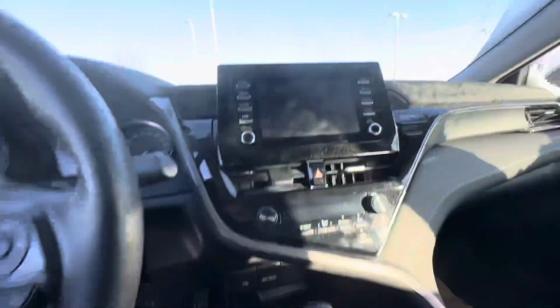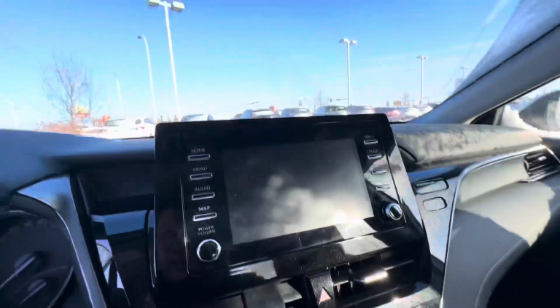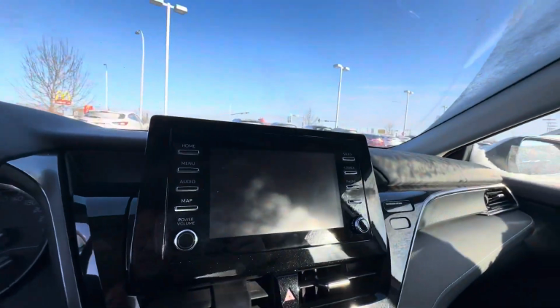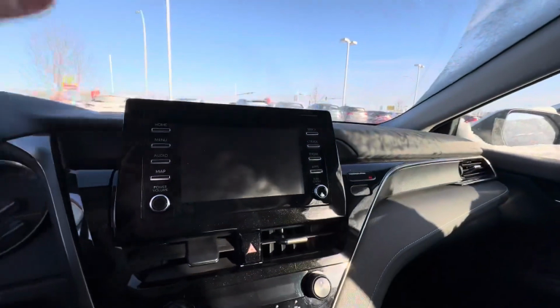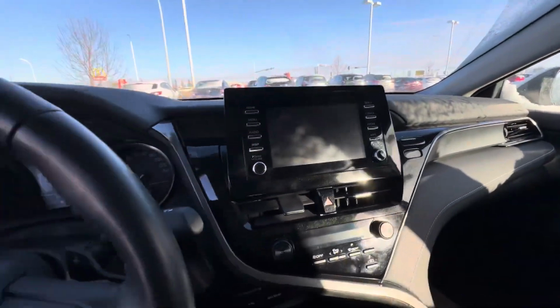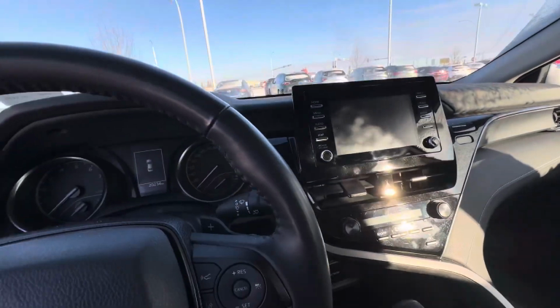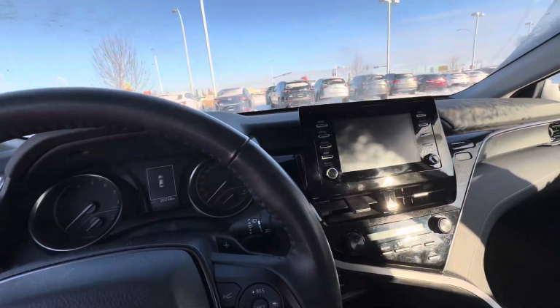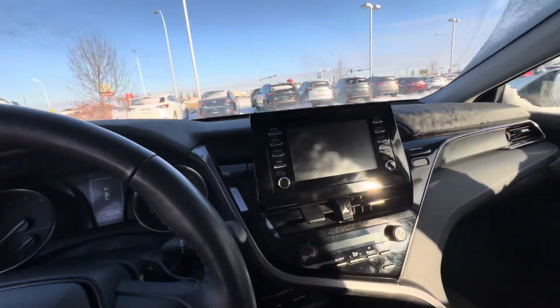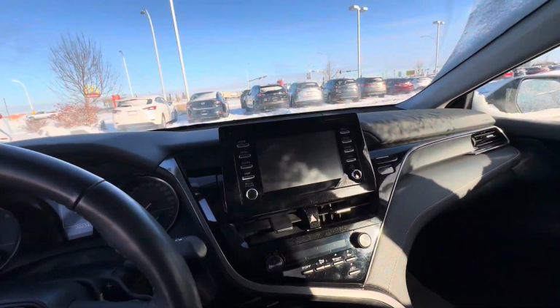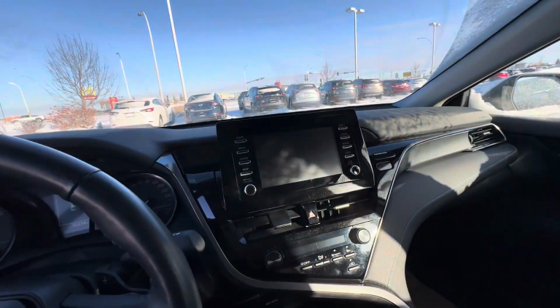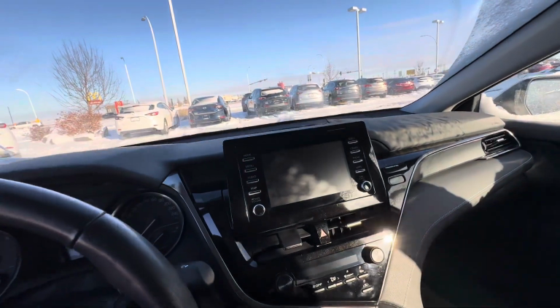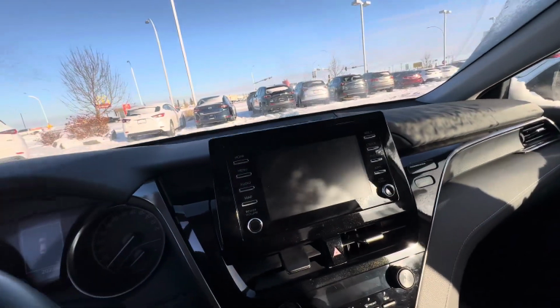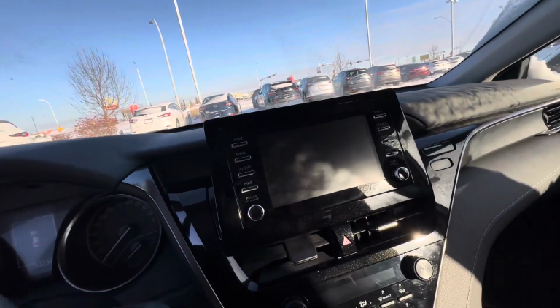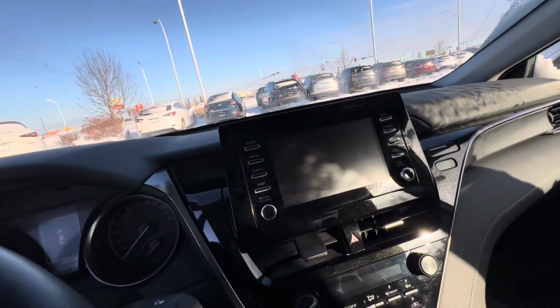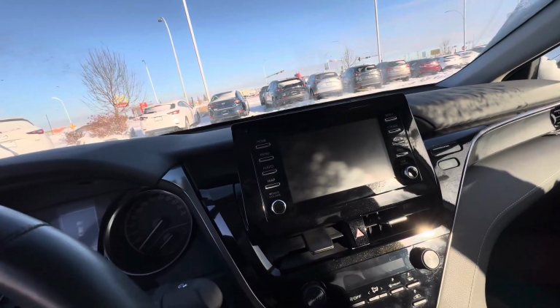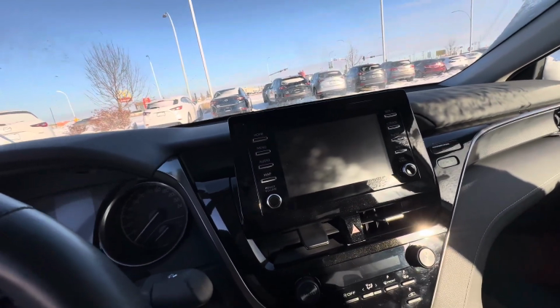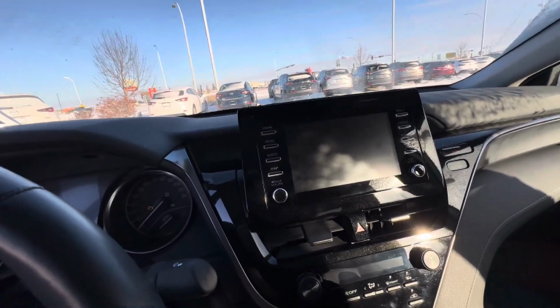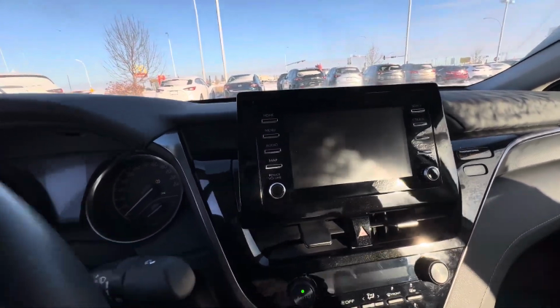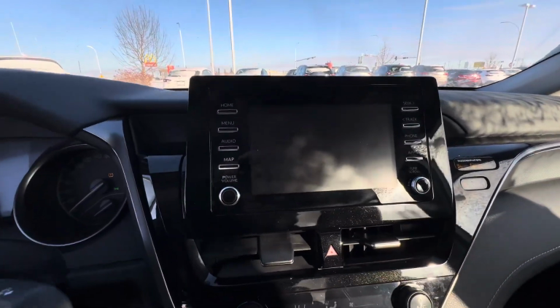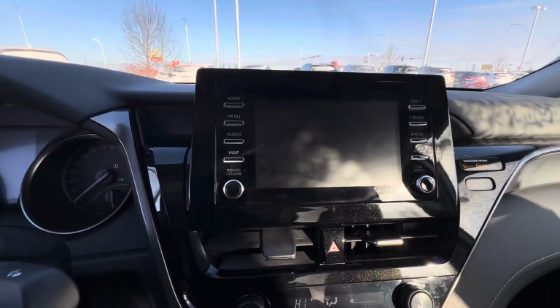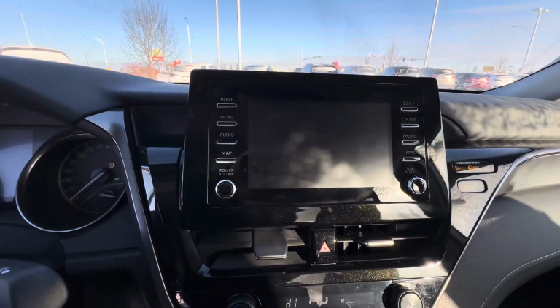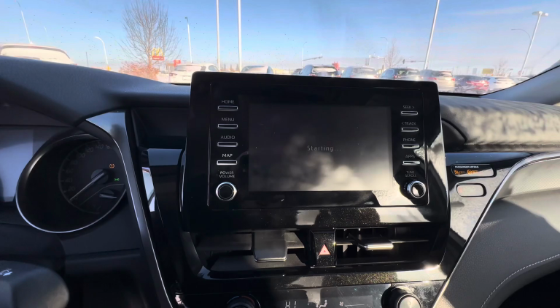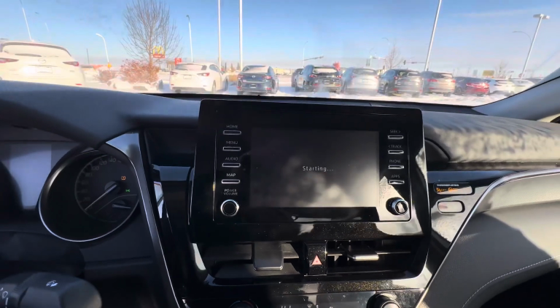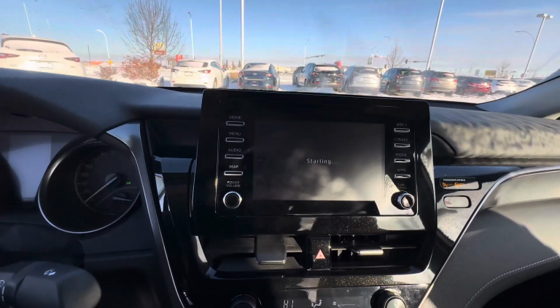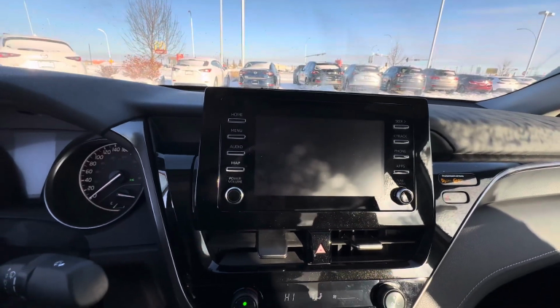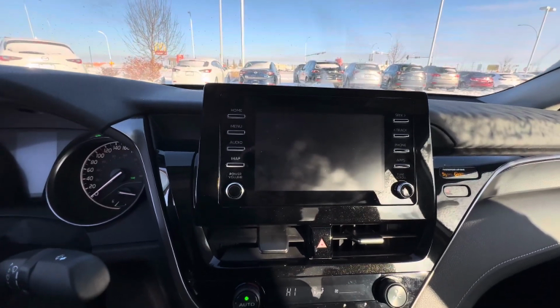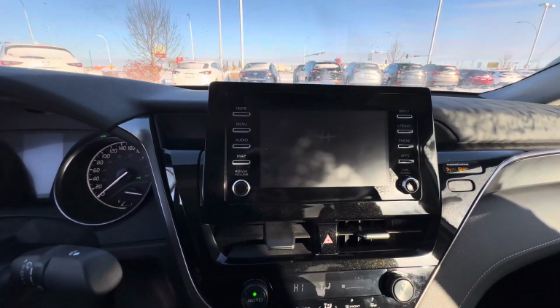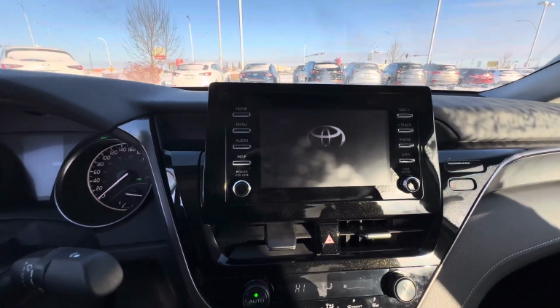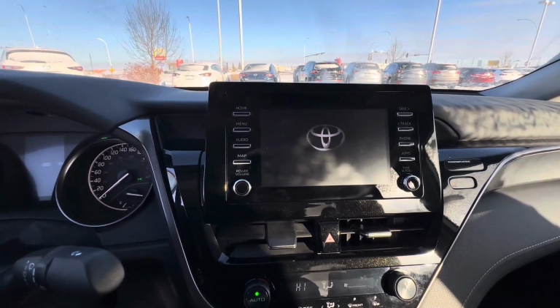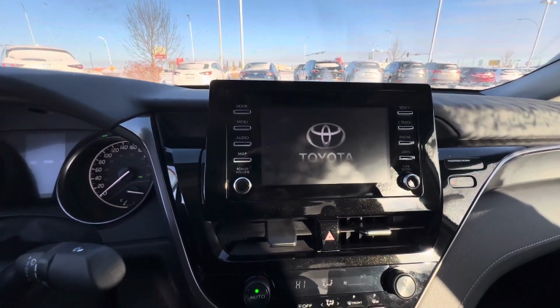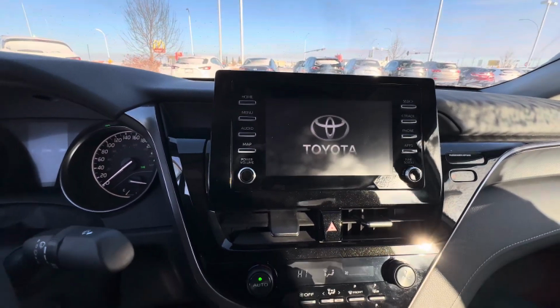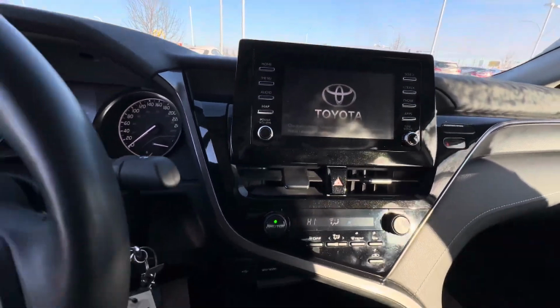You're going to get a nice big screen here. It's going to fully connect to your phone, do everything you need it to do. I'll start it up to show you what that screen and backup camera looks like. Just starting up now — there we go. Nice Toyota logo.